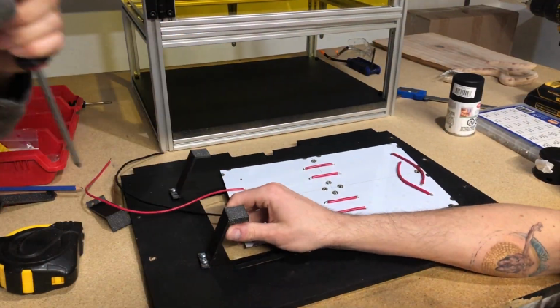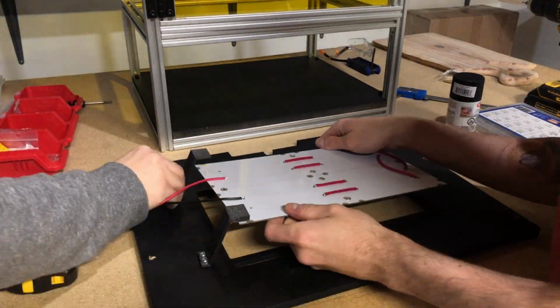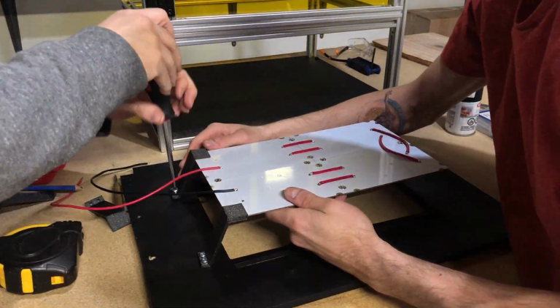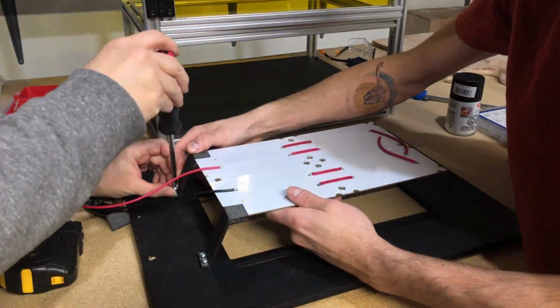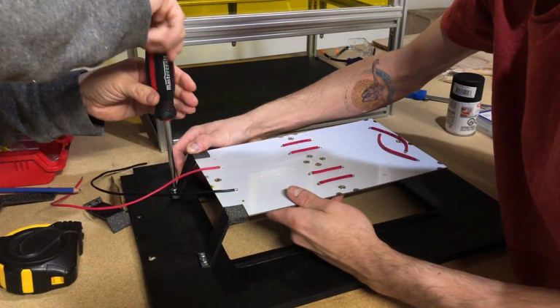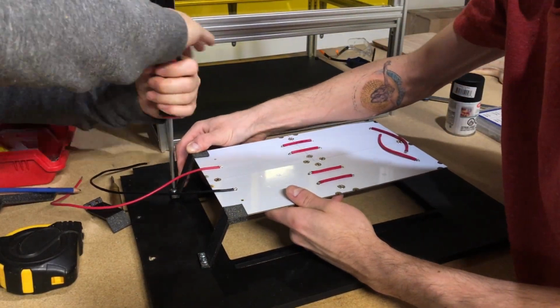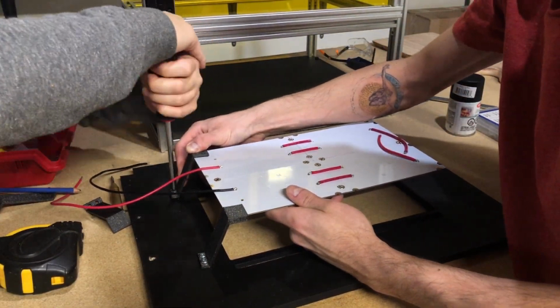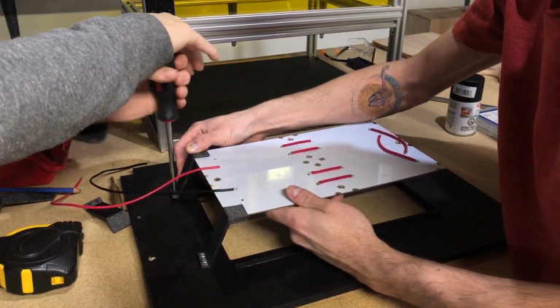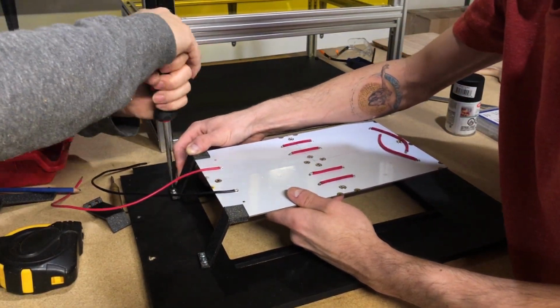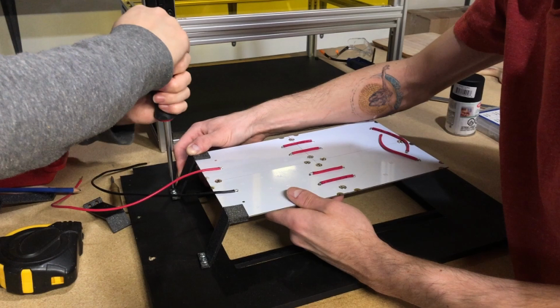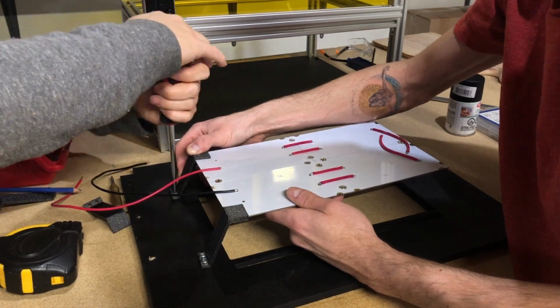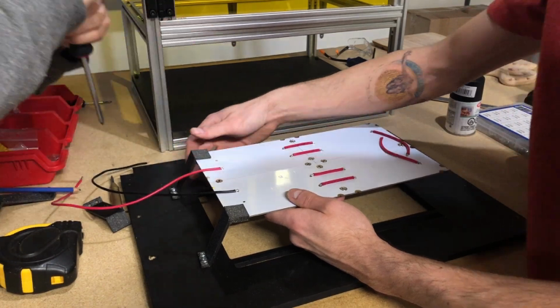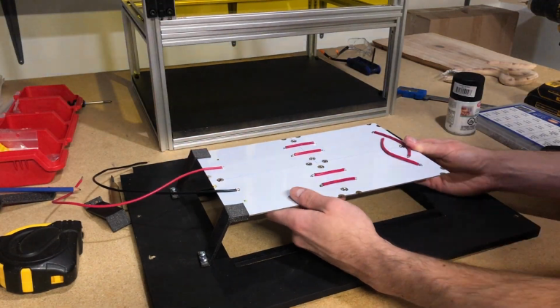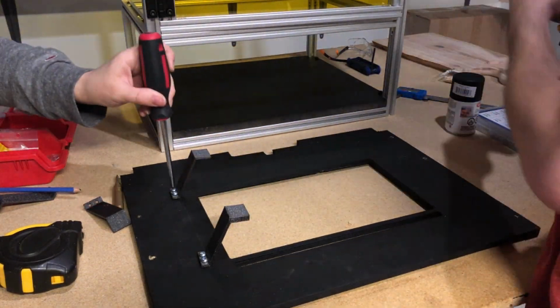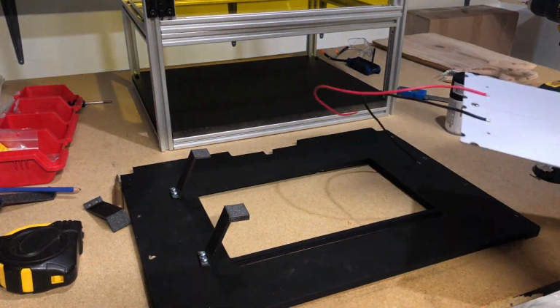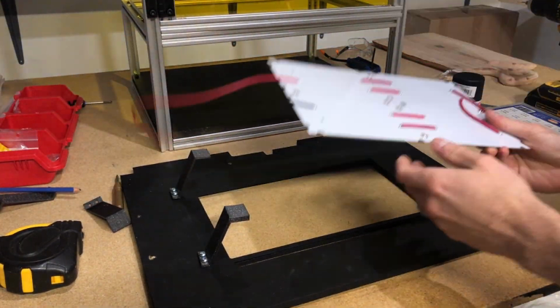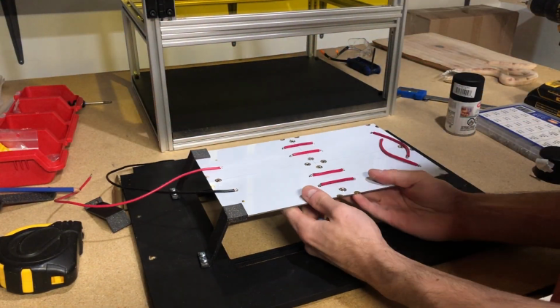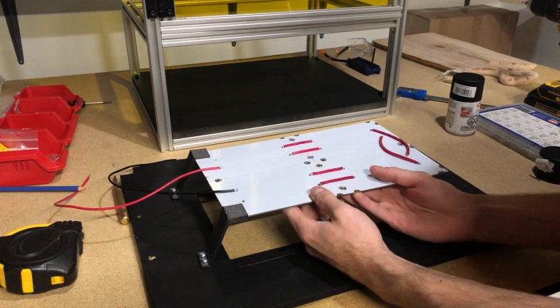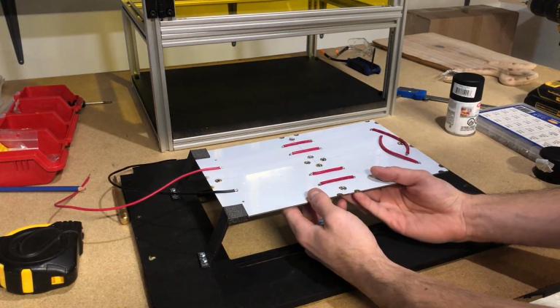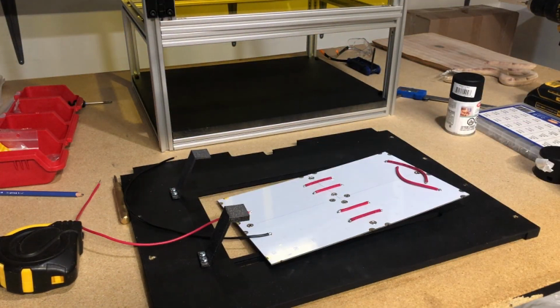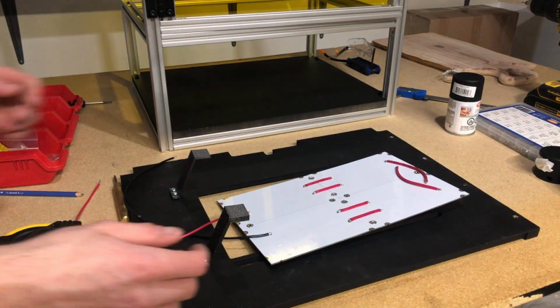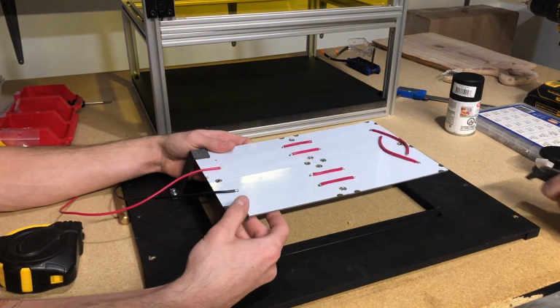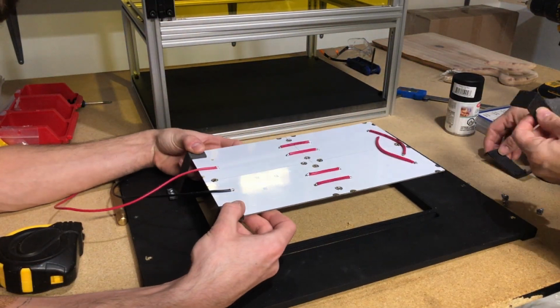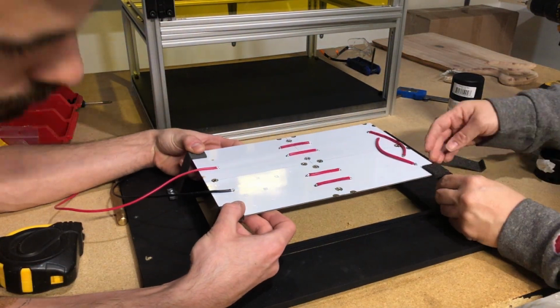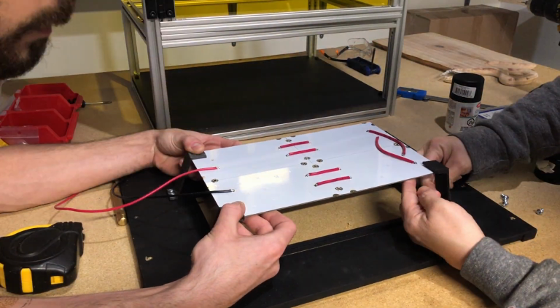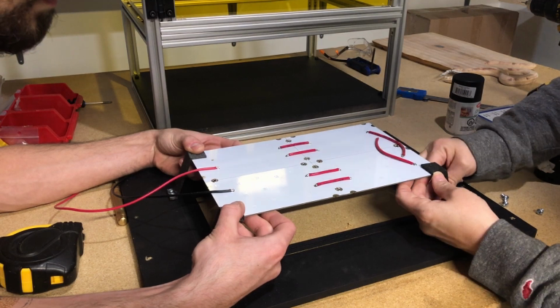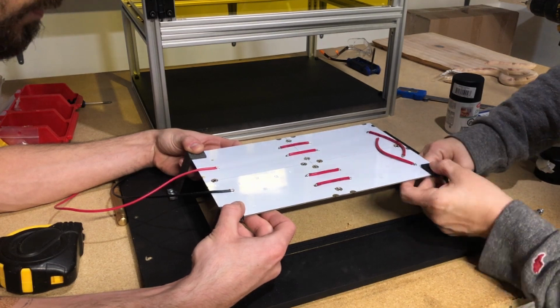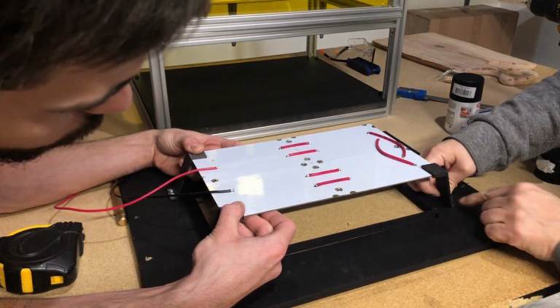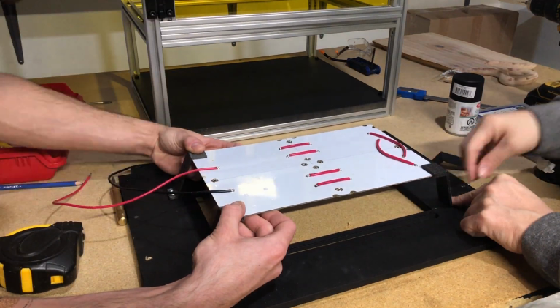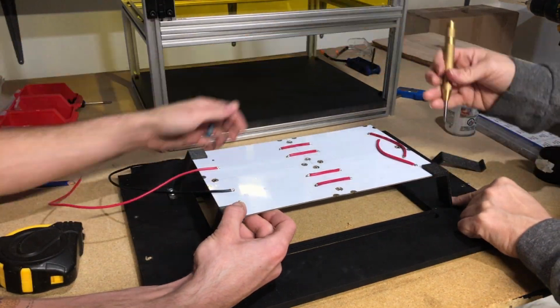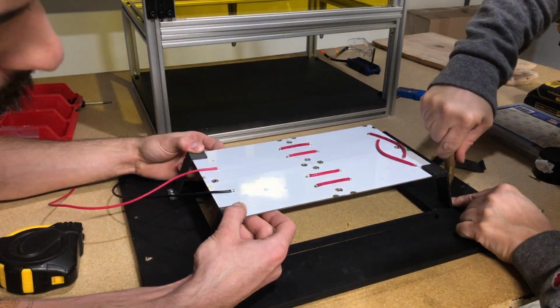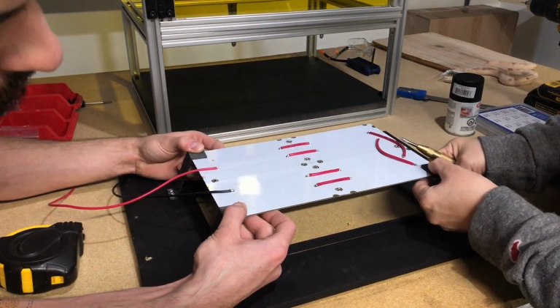Here you'll notice that because we don't have a lot of power for the LEDs, we didn't need a heatsink. This was another design issue we figured out later.